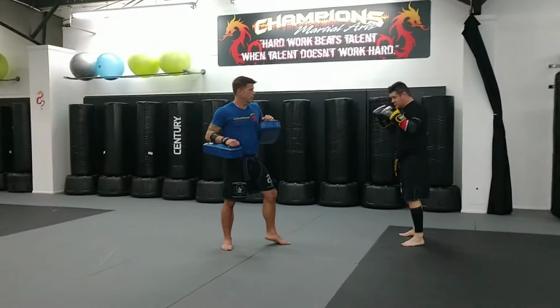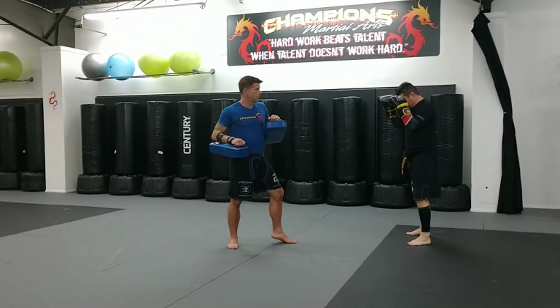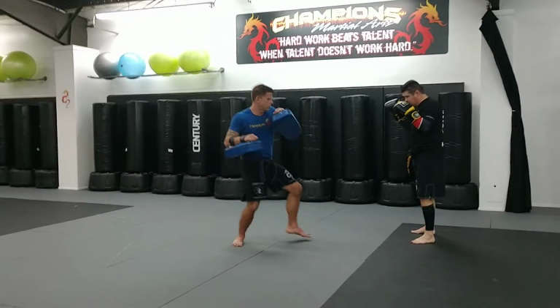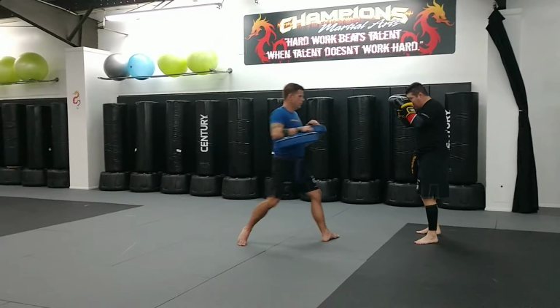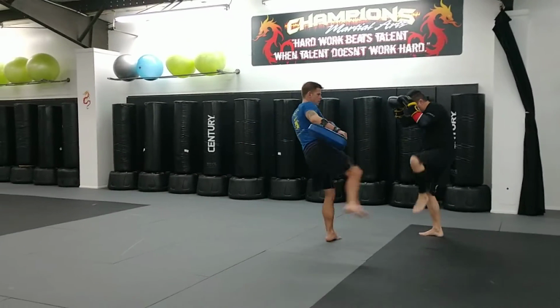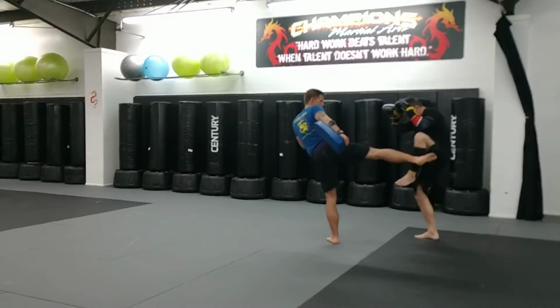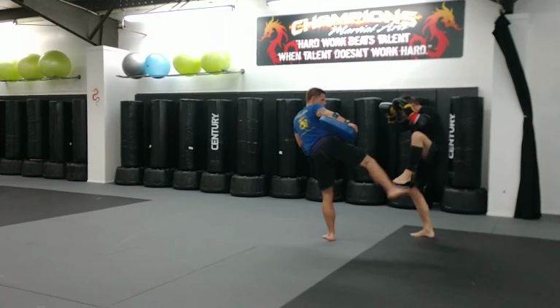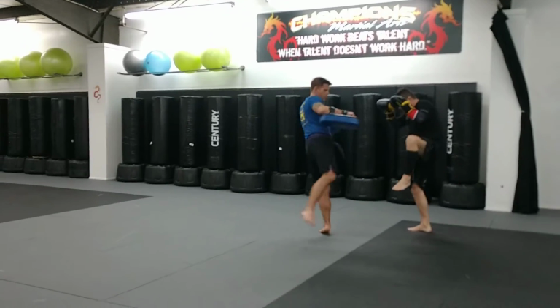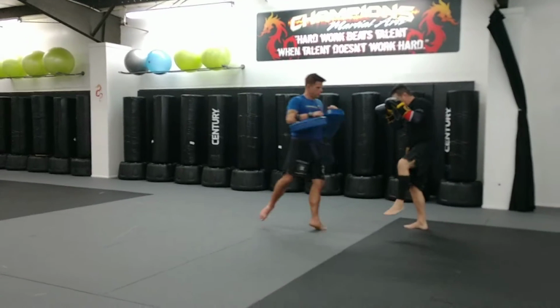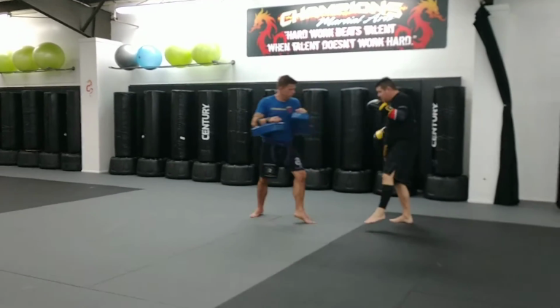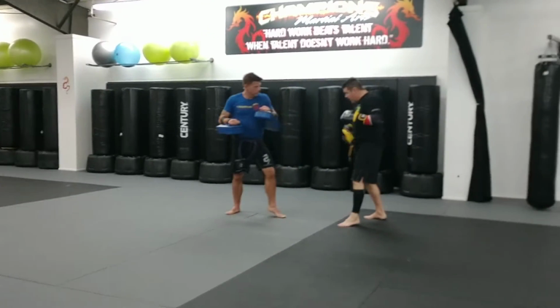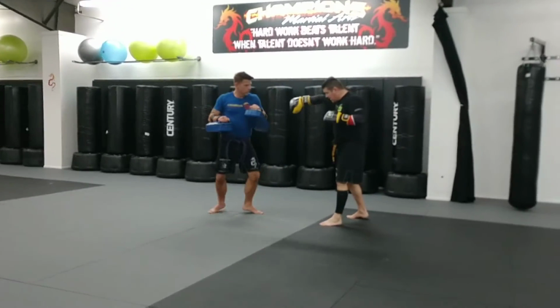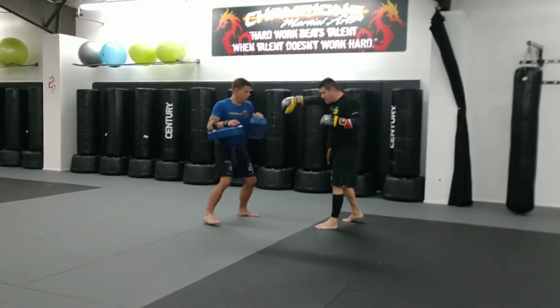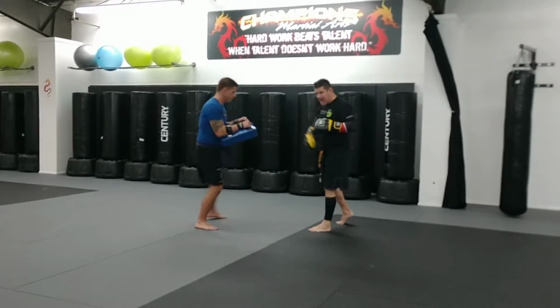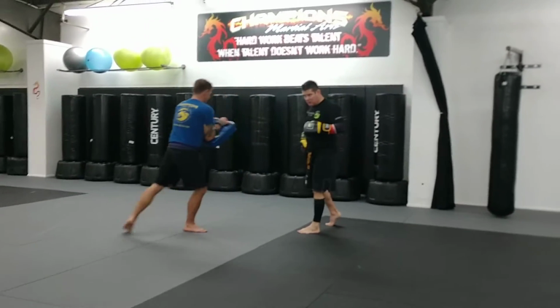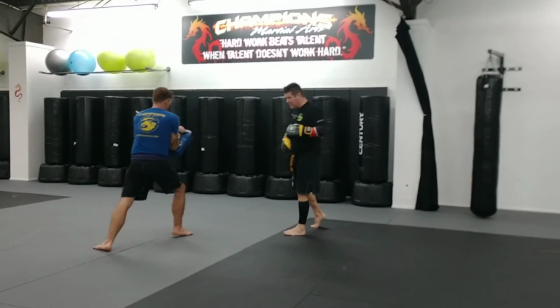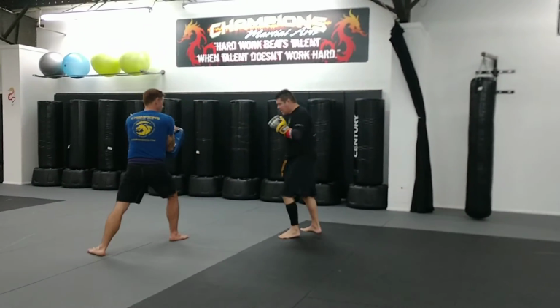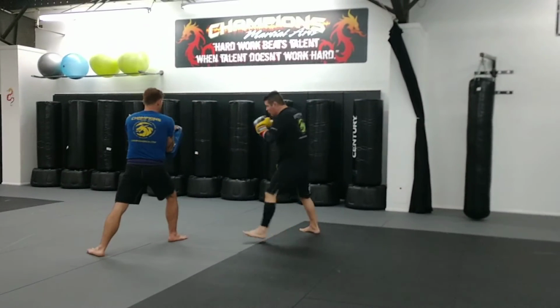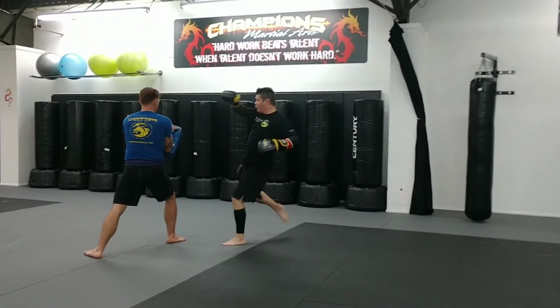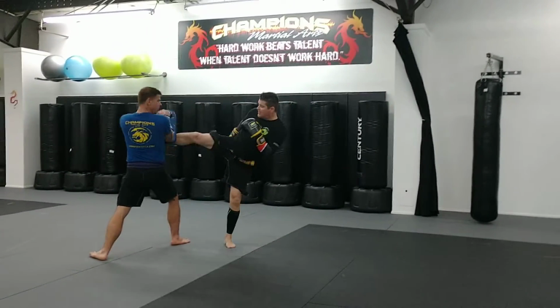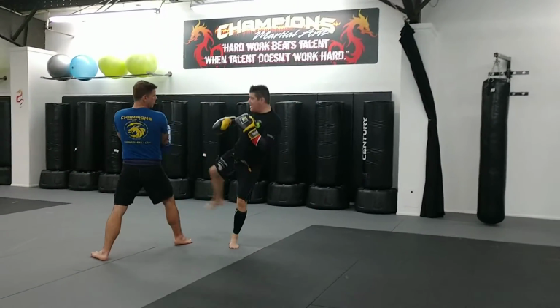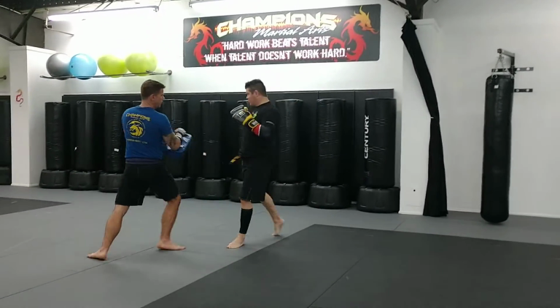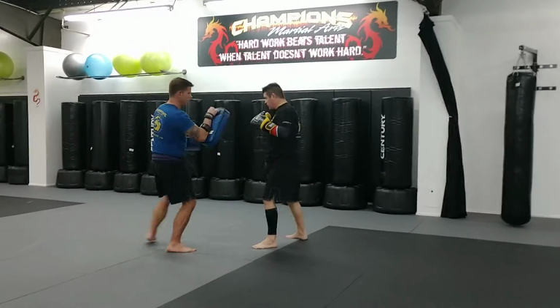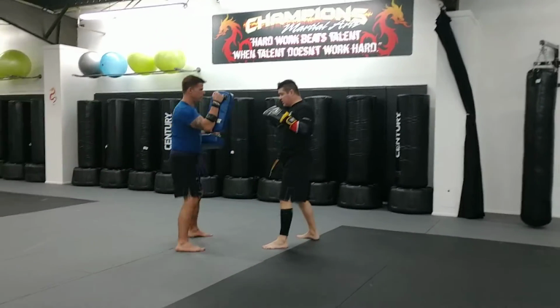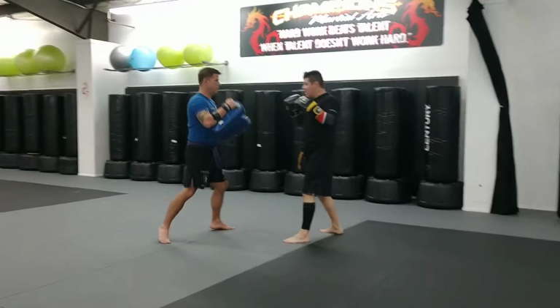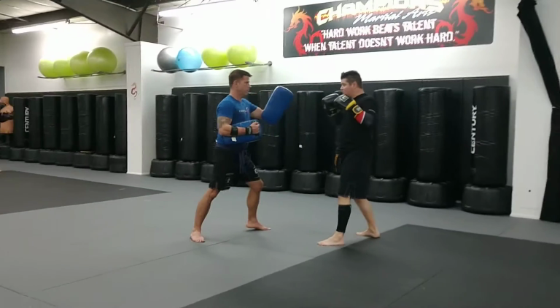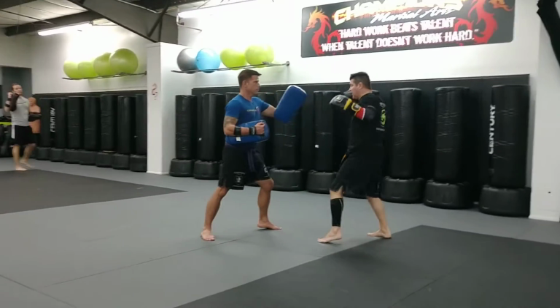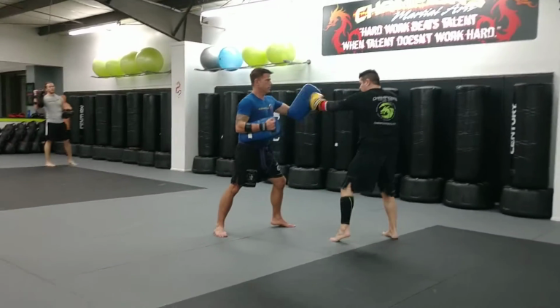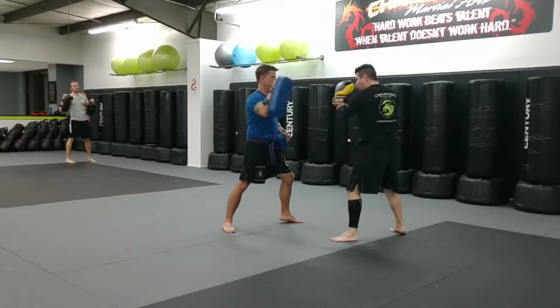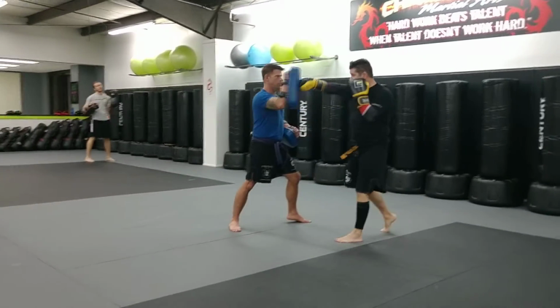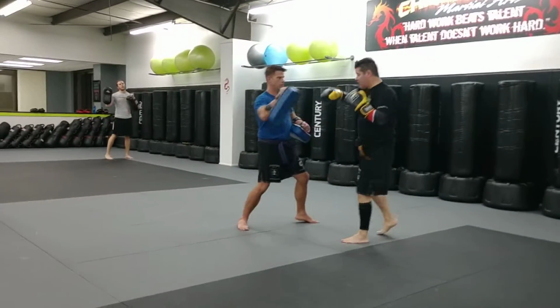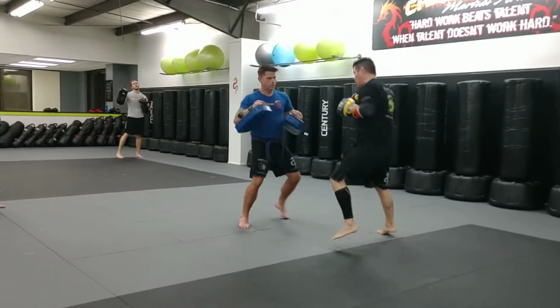So he throws his kick. I protect here. Now I'm countering back with my right leg. So right leg is a shield kick, and then we've got your left hook and right cross.